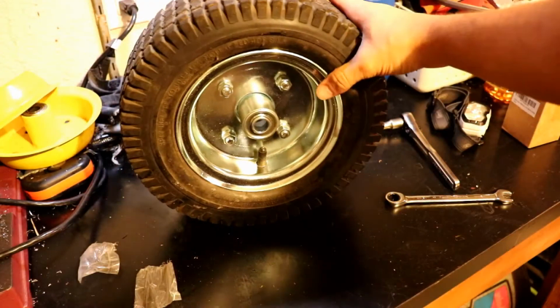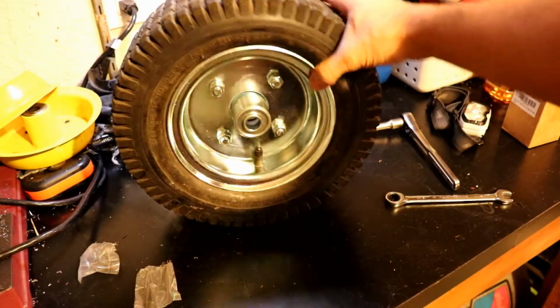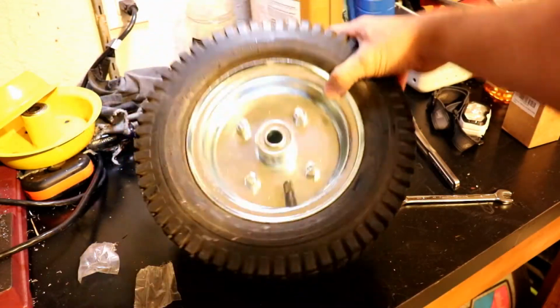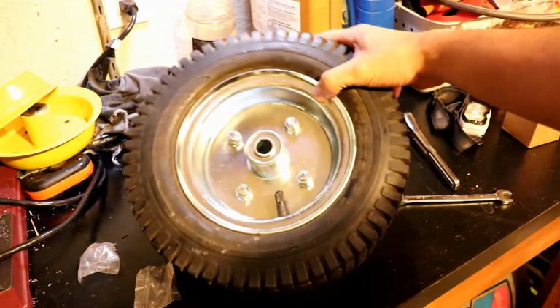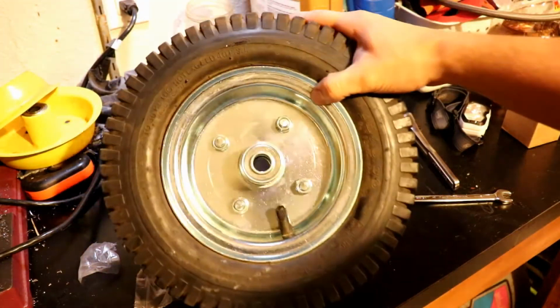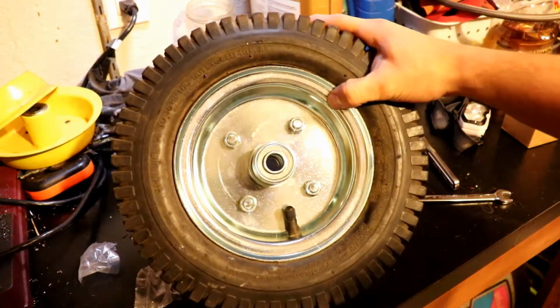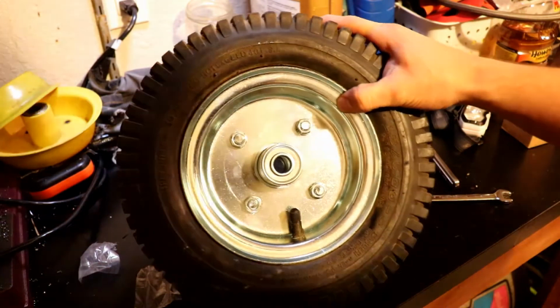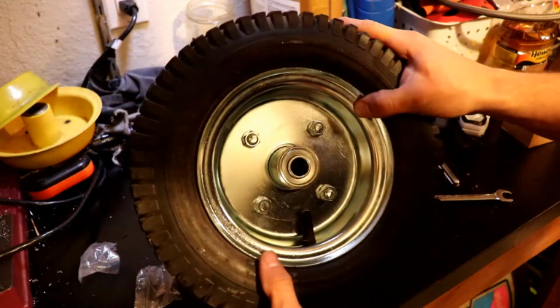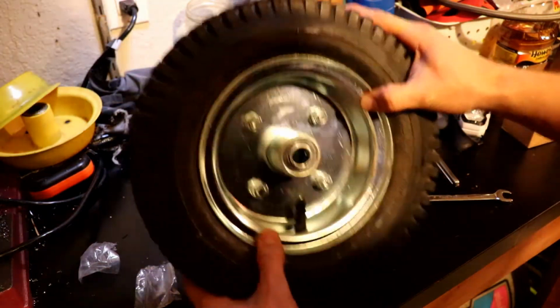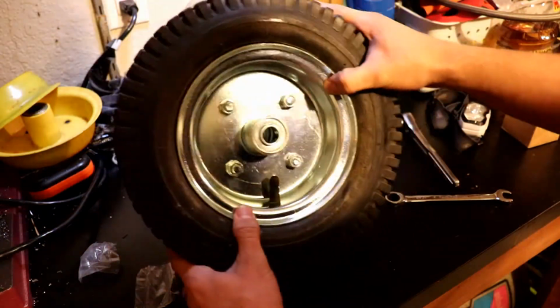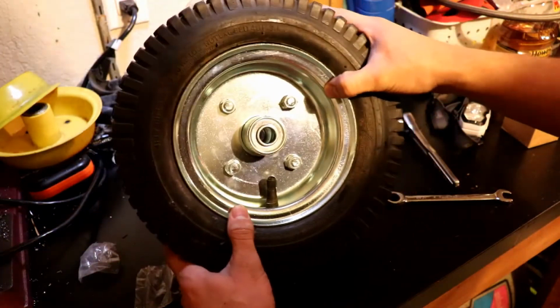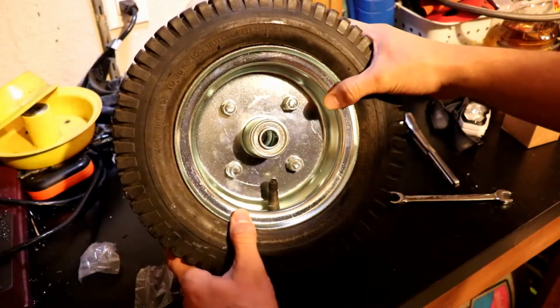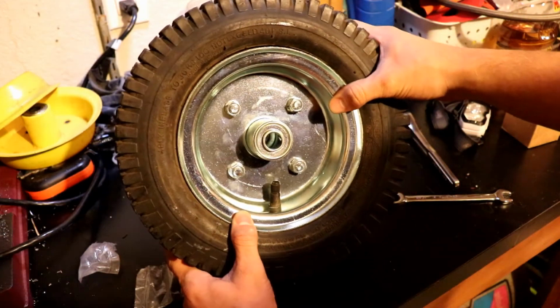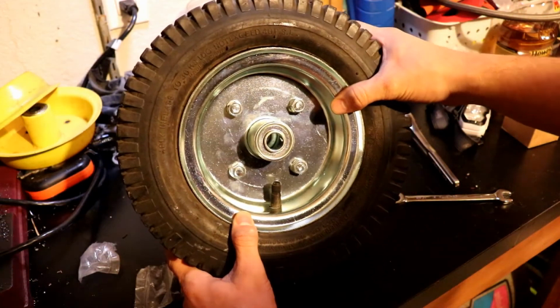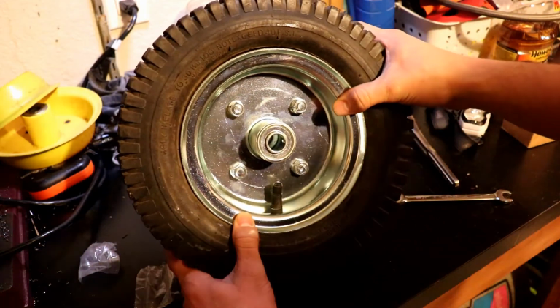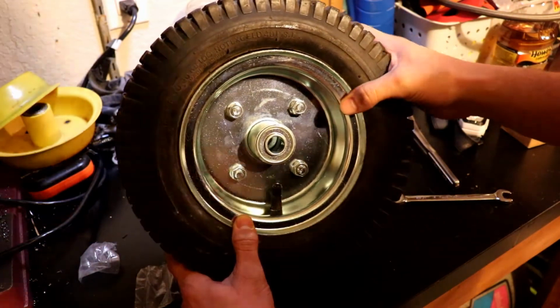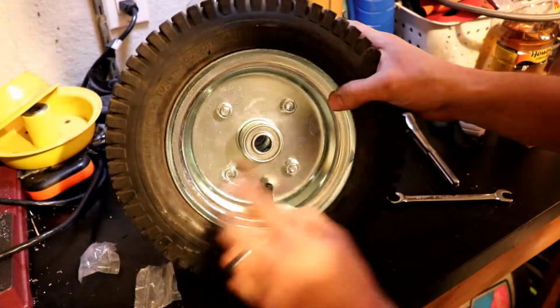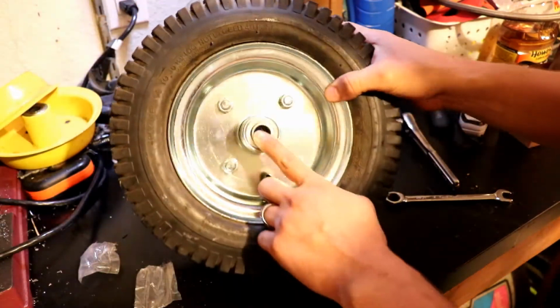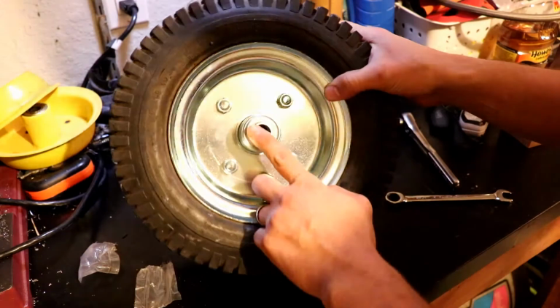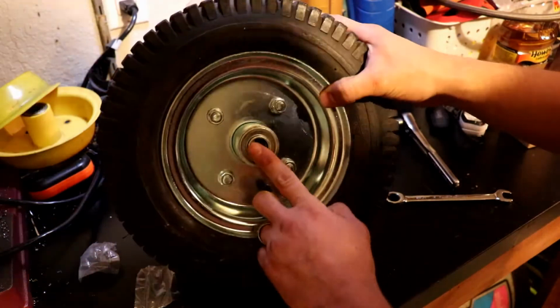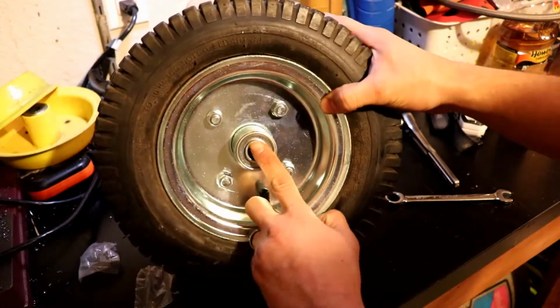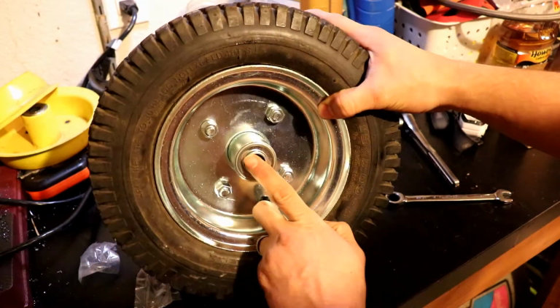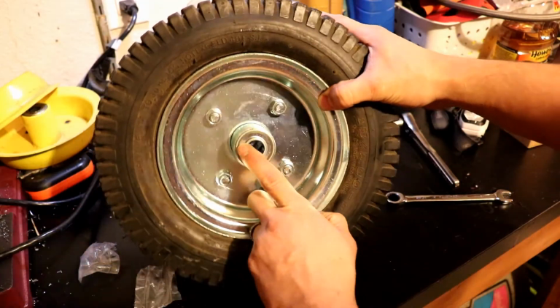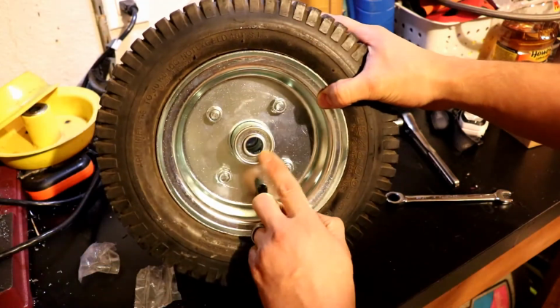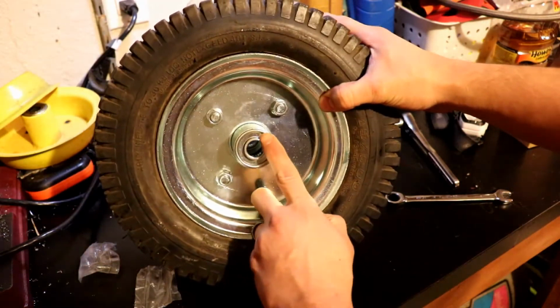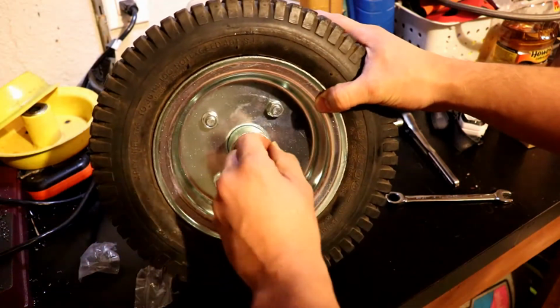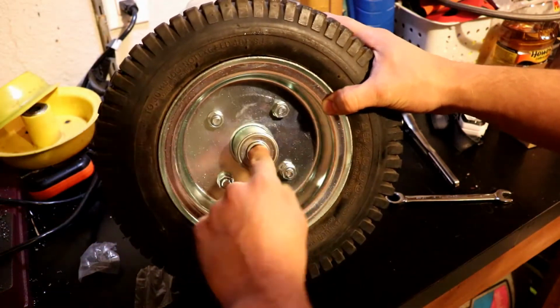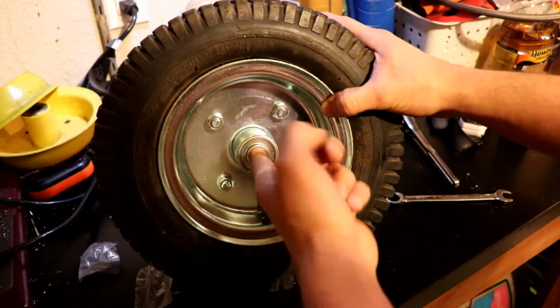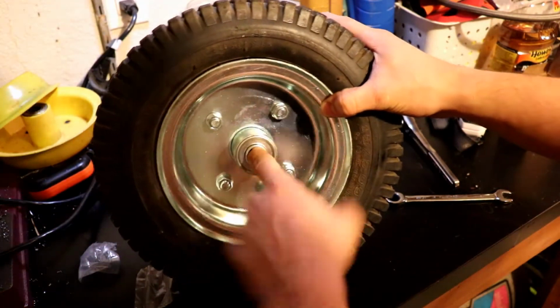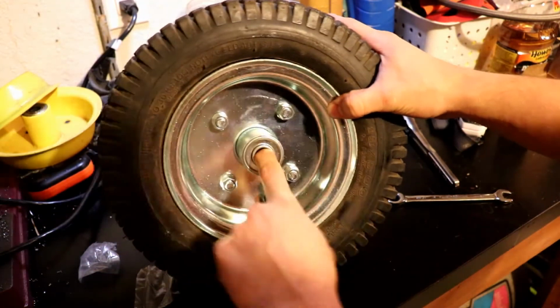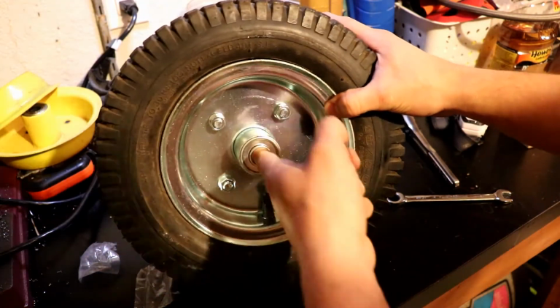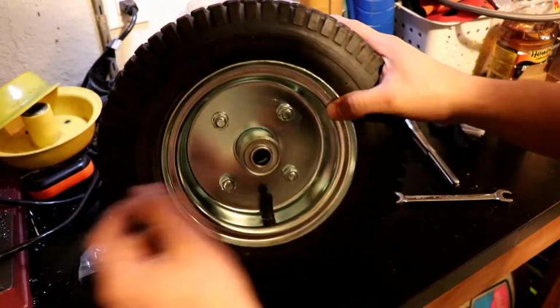There we go. We have a new wheel now. I'll be honest, I'm not super enthused about how far out the hub comes, and we have another clearance issue because of the size of these hubs, I'll show you in a bit.